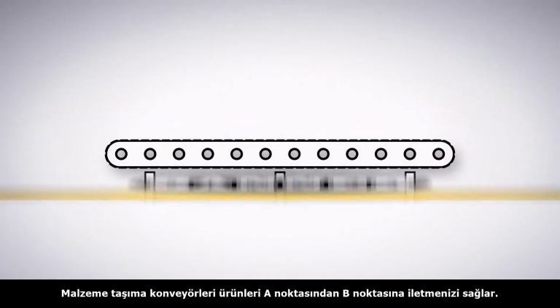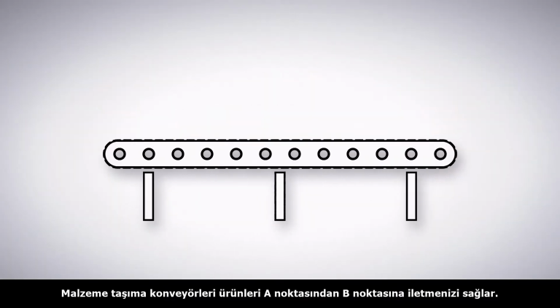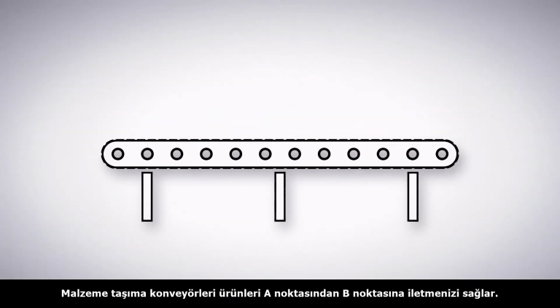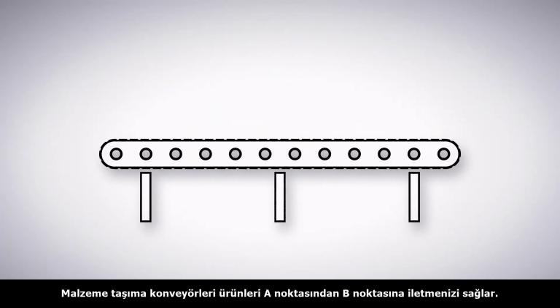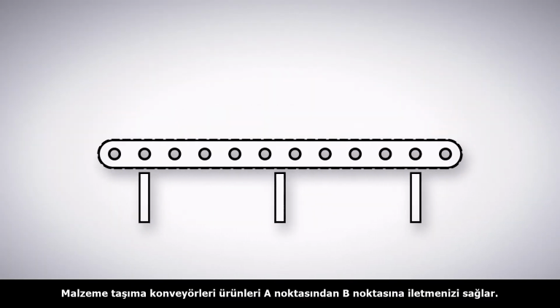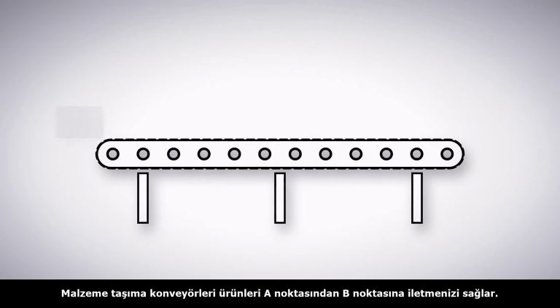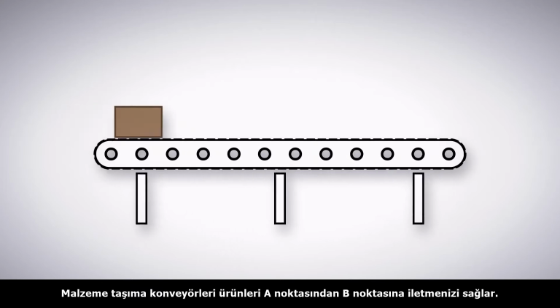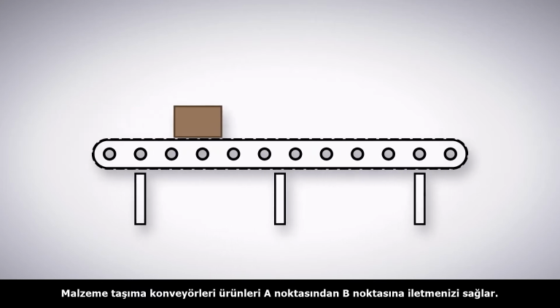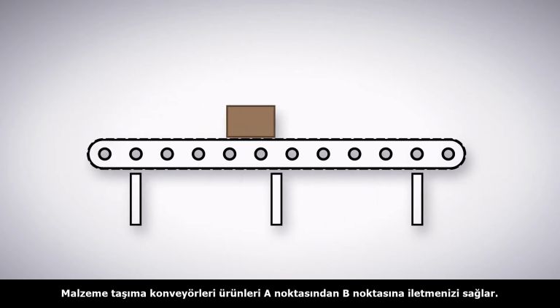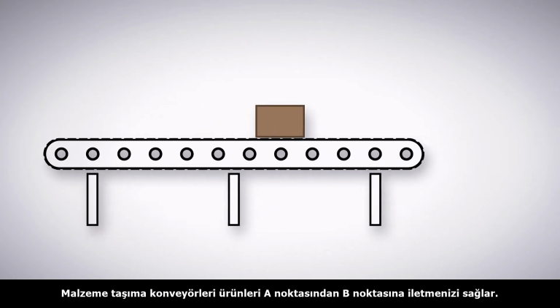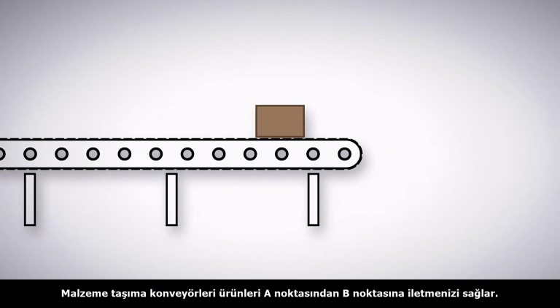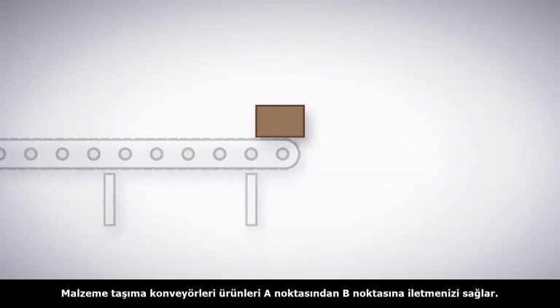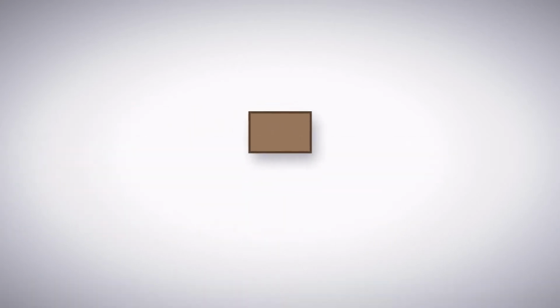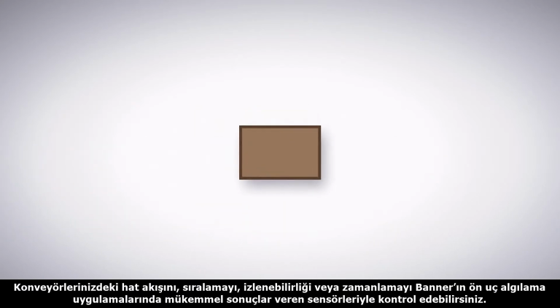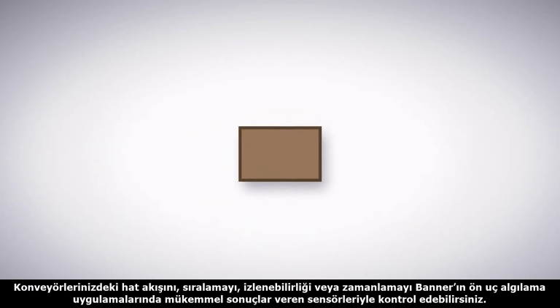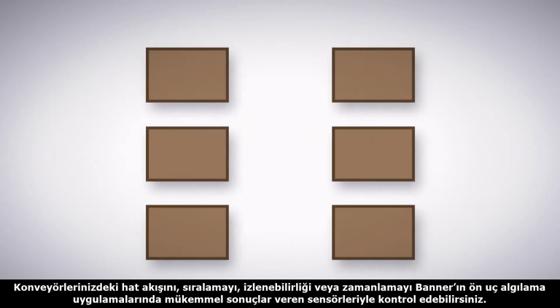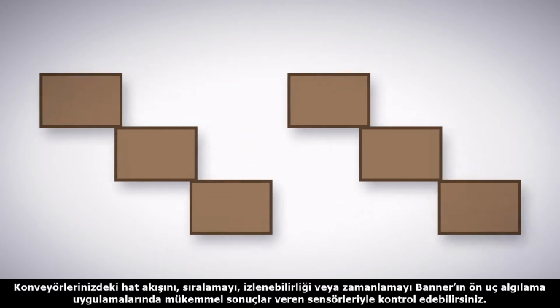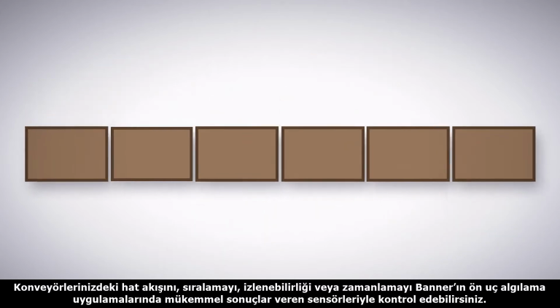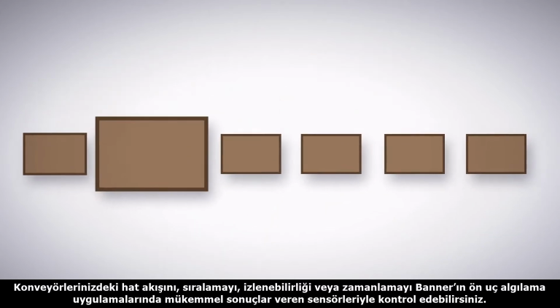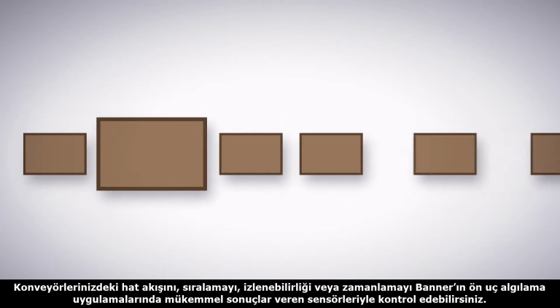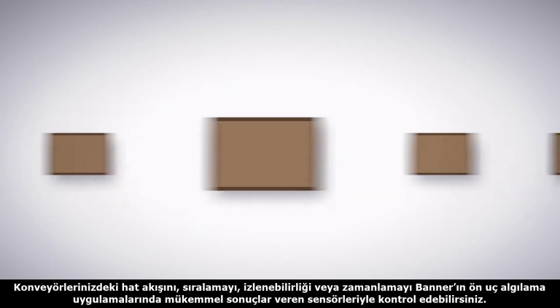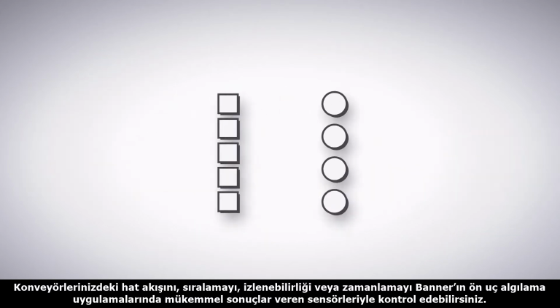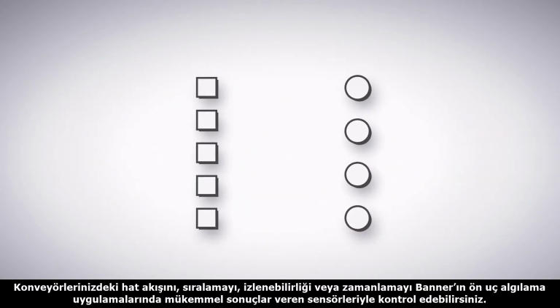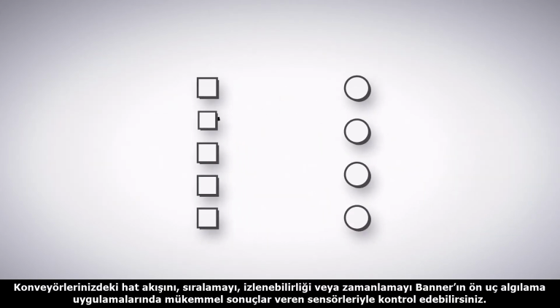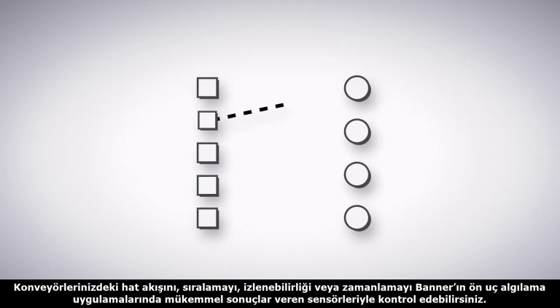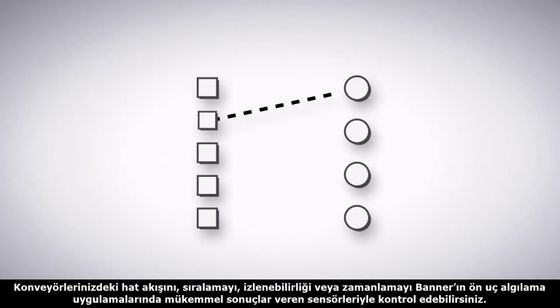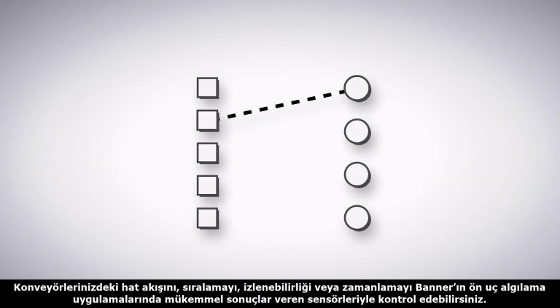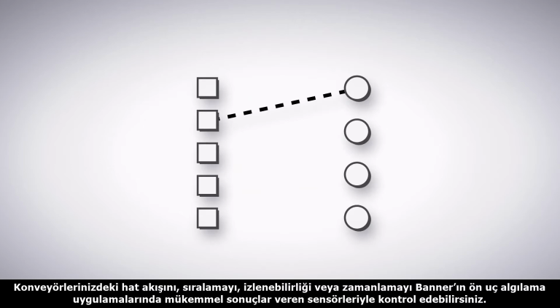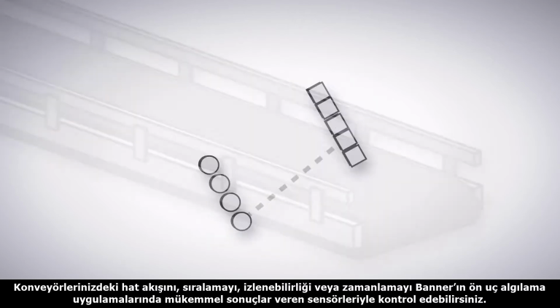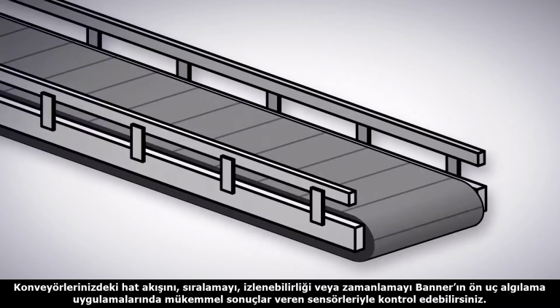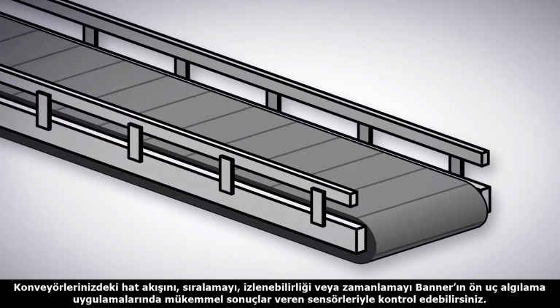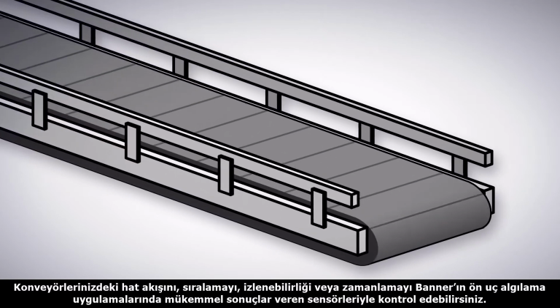When it comes to conveyors for material handling, moving items from point A to B is often just the beginning. Whether you are looking at sorting, accumulation, tracking, or timing, ensure you pair the right detection method for each leading edge situation with sensors from Banner Engineering.